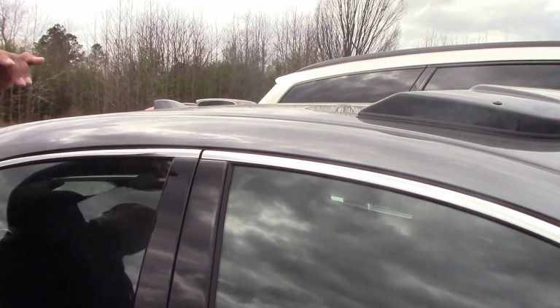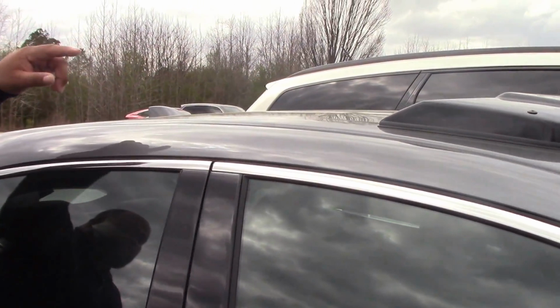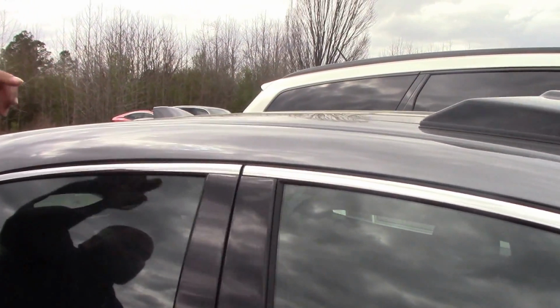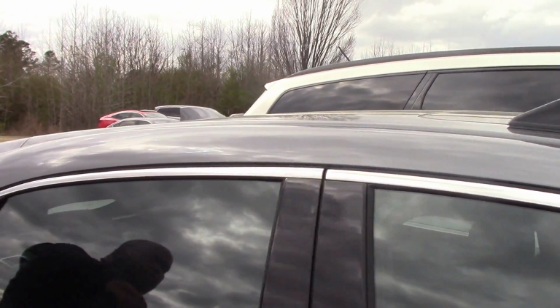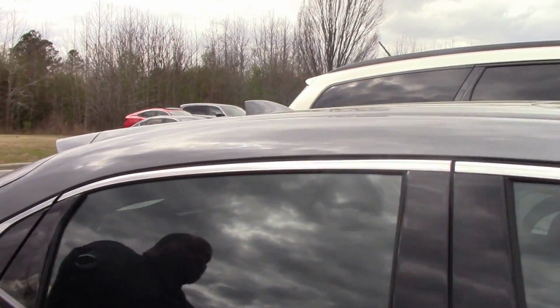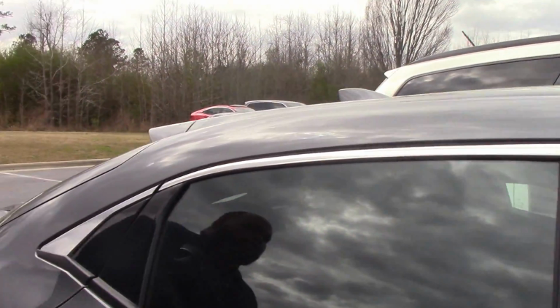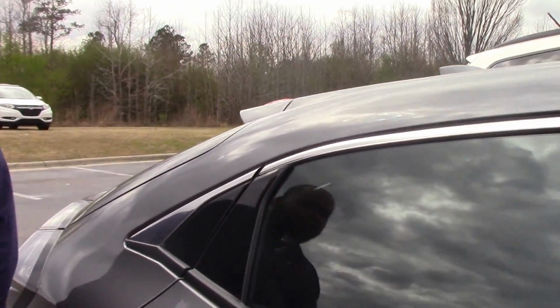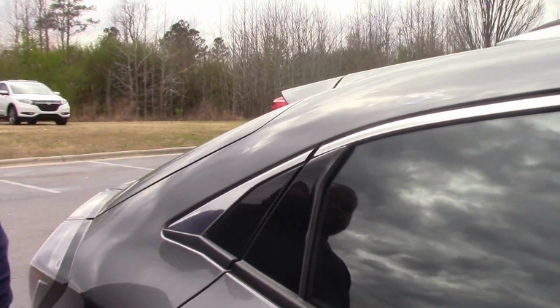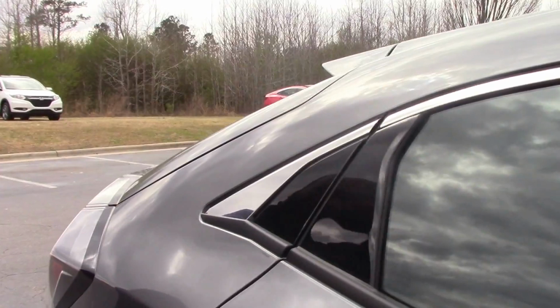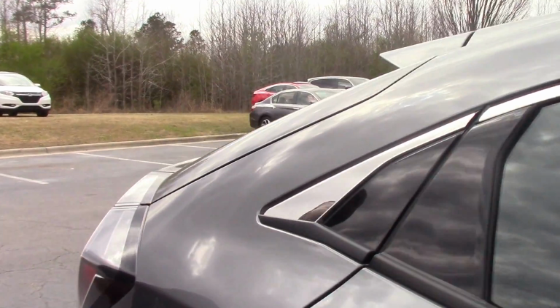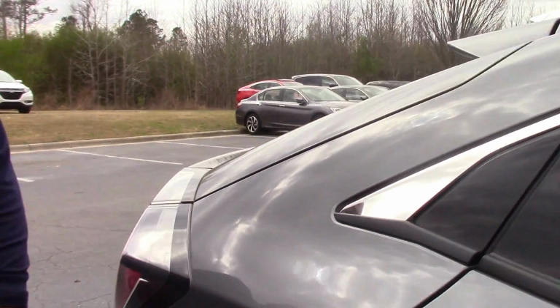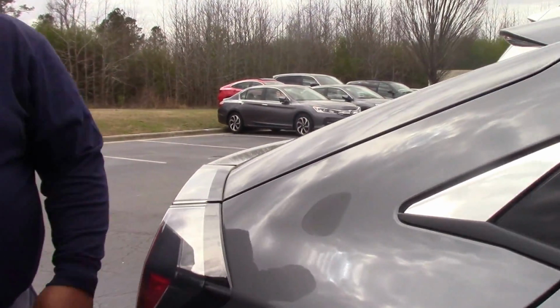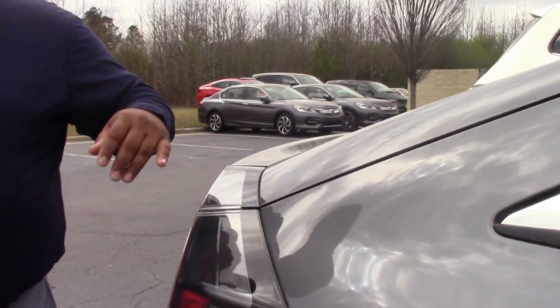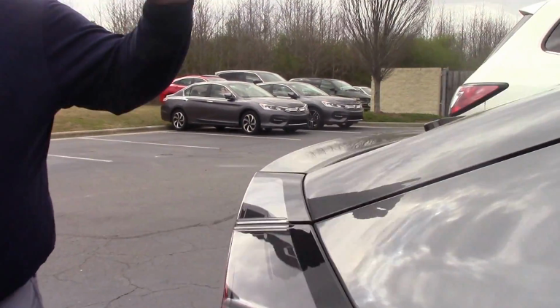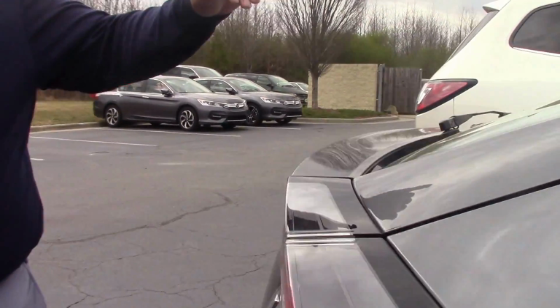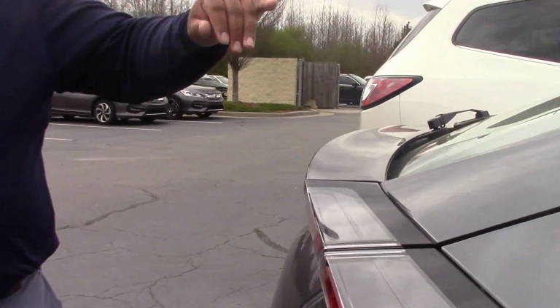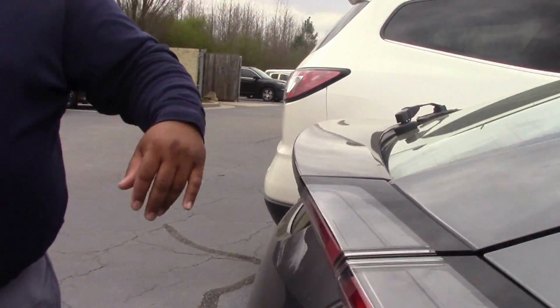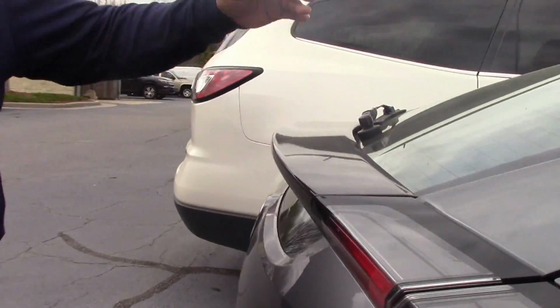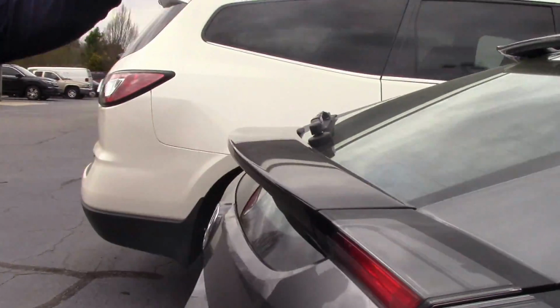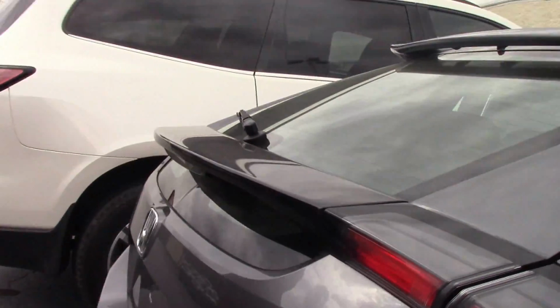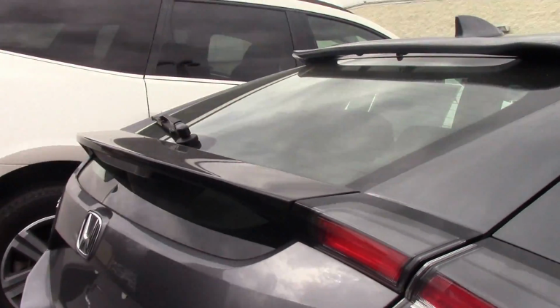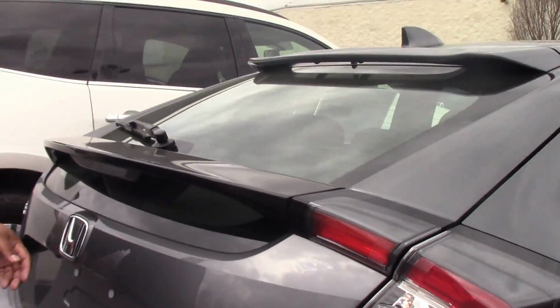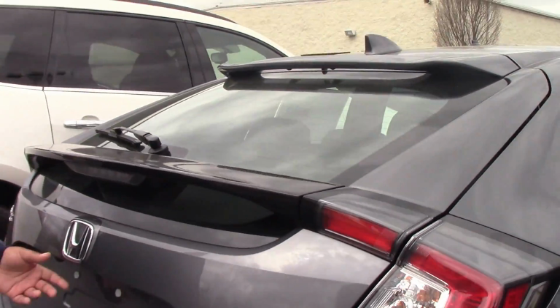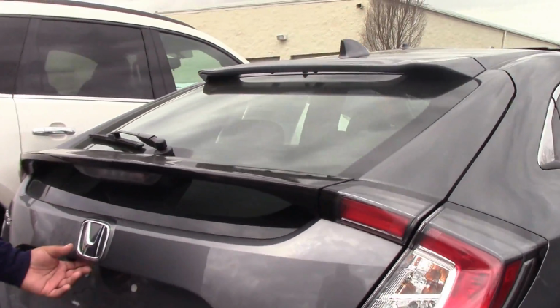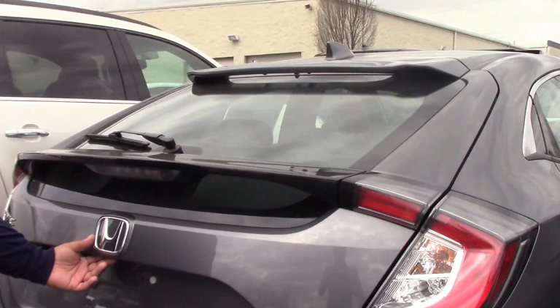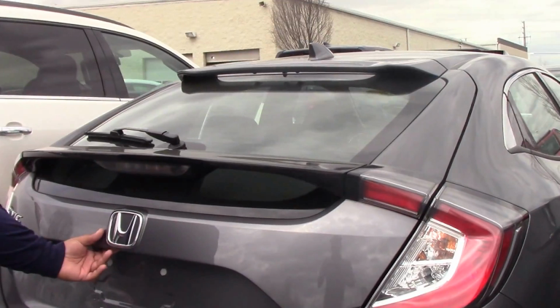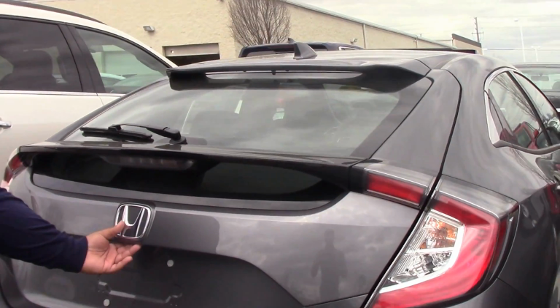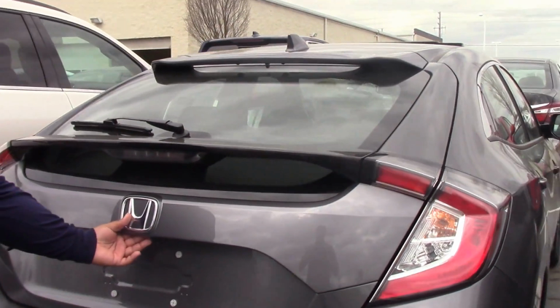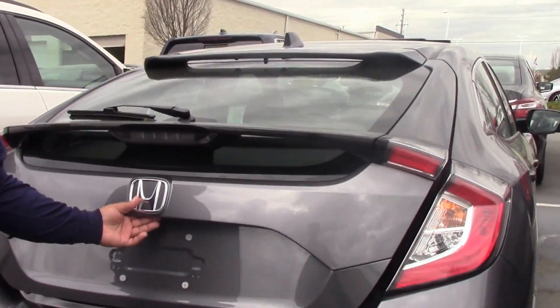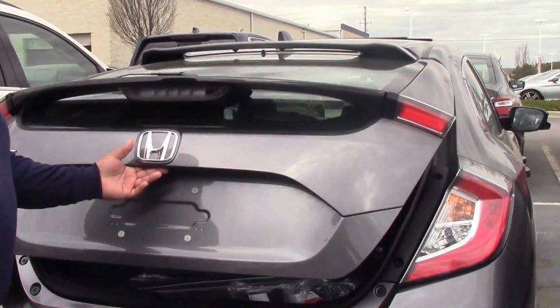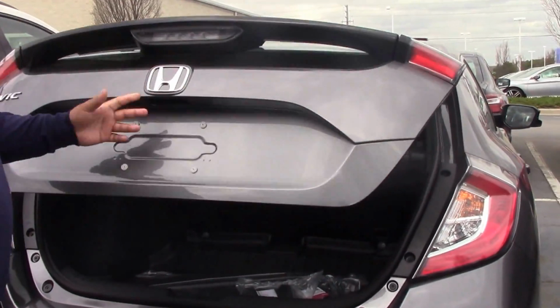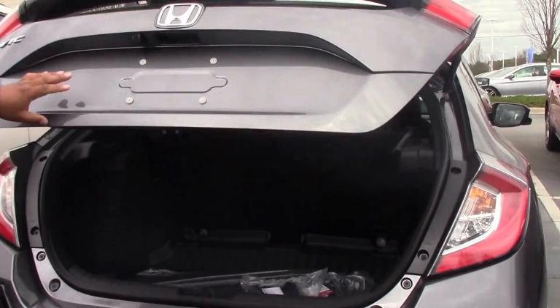Does have a sunroof, smart key entry system — never have to take the key out of your pocket. Shark fin antenna, rear spoiler, and the best part about it, it's a hatch. Tons of cargo room.